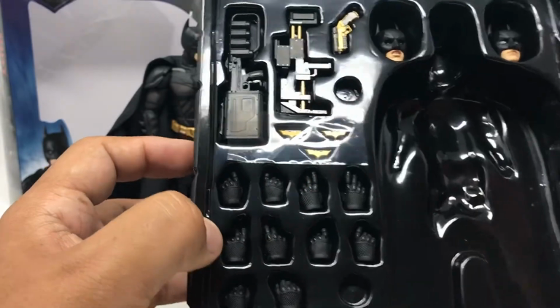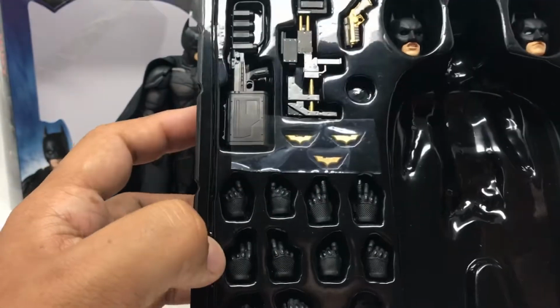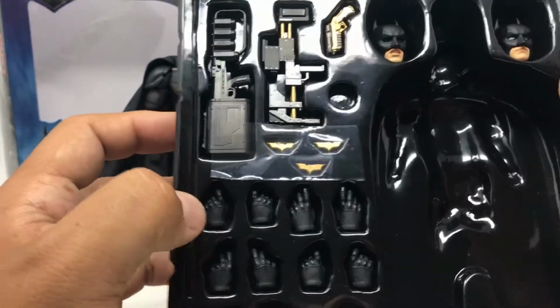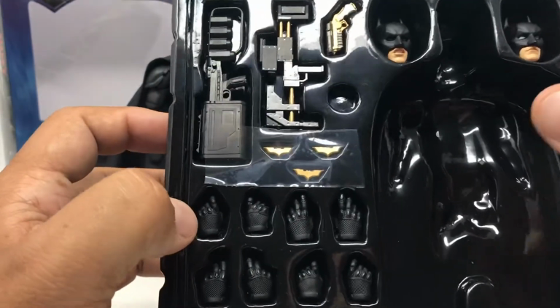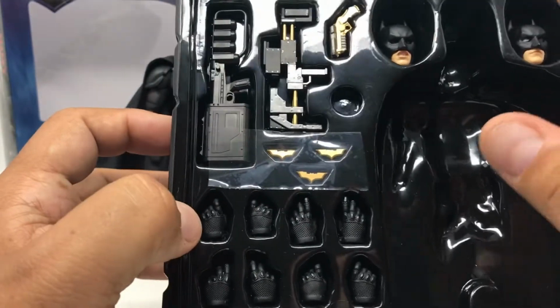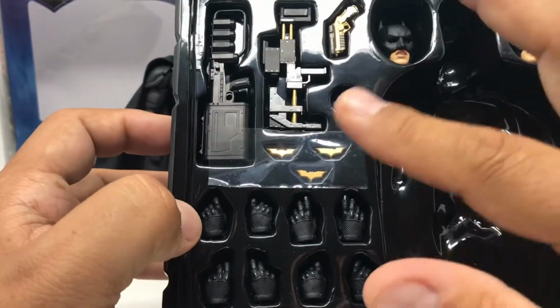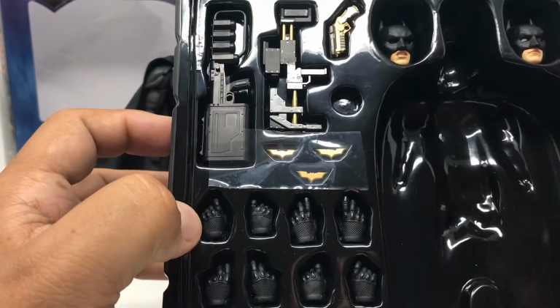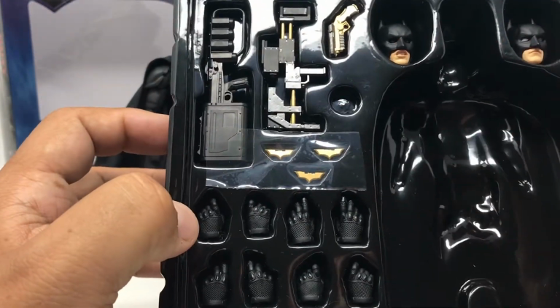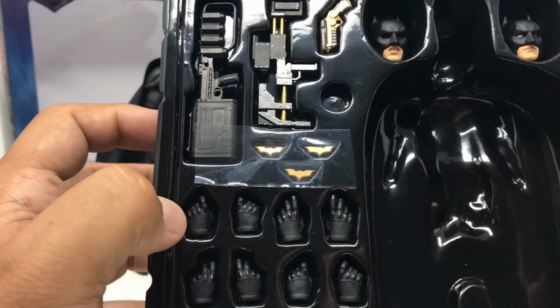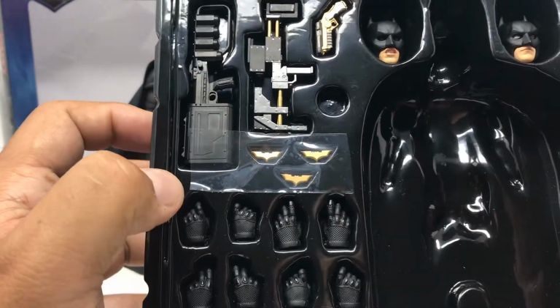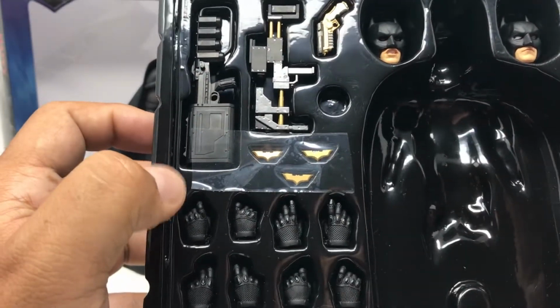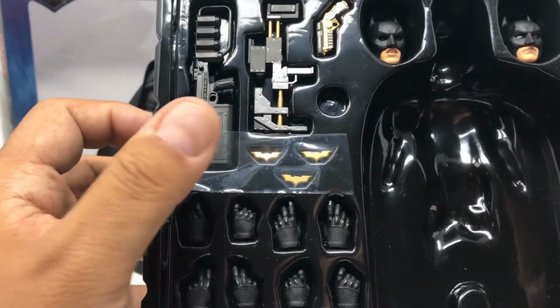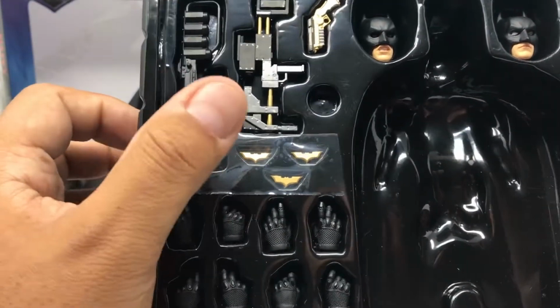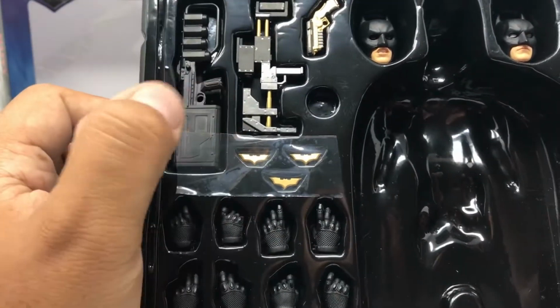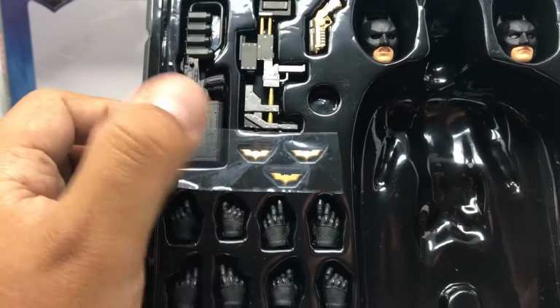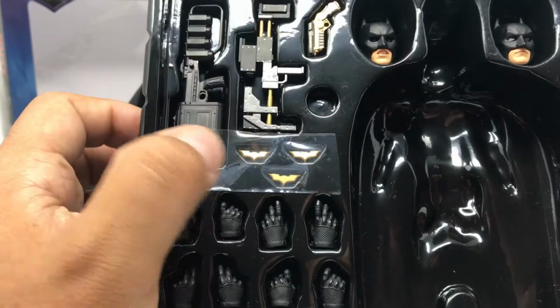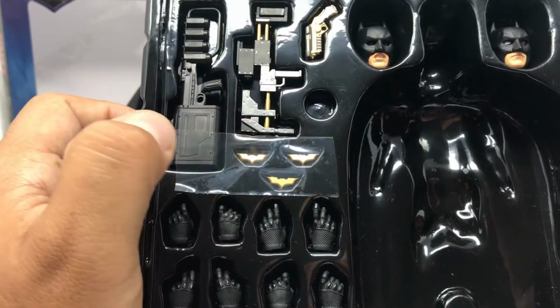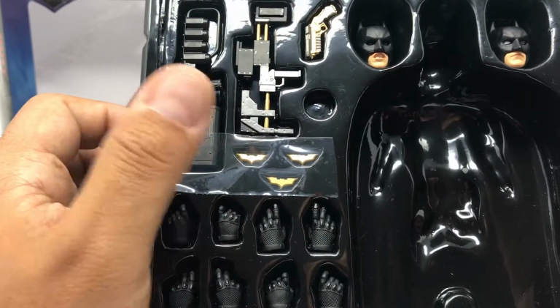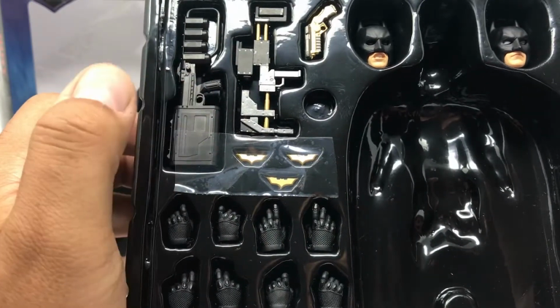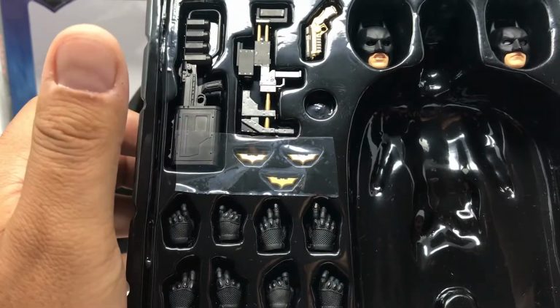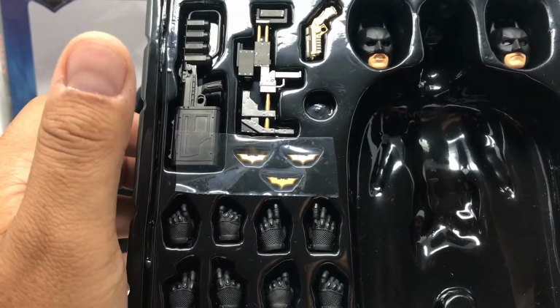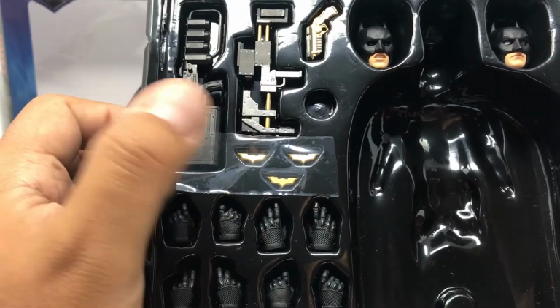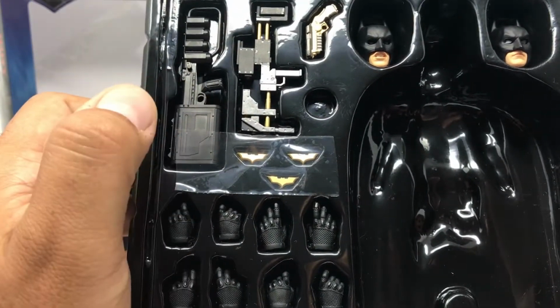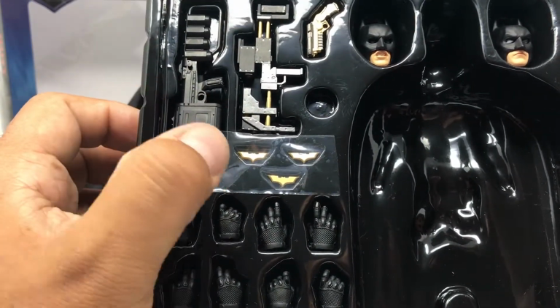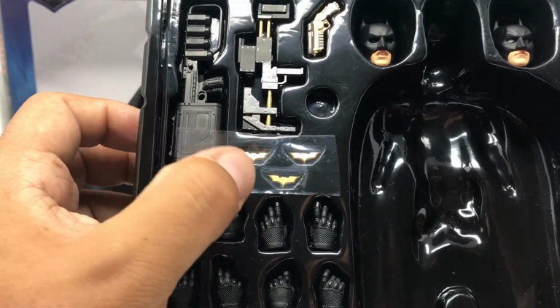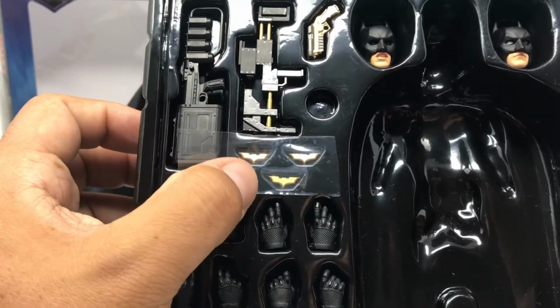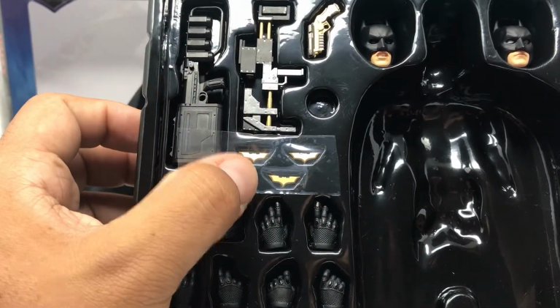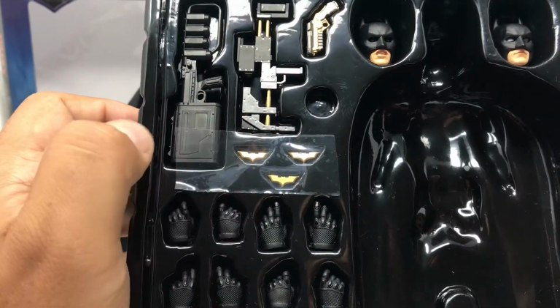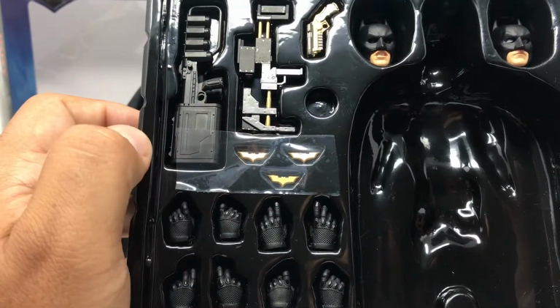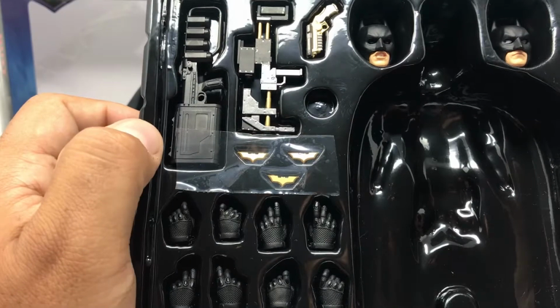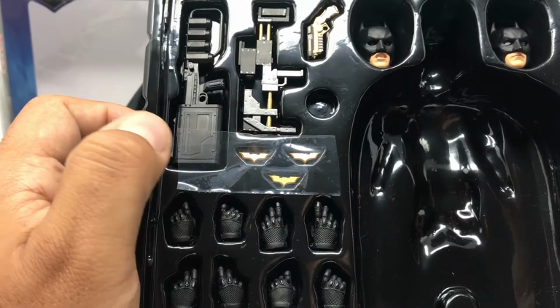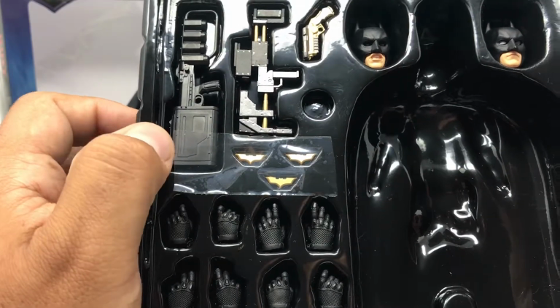As far as the guns and weapons, there are pretty much three sets of guns. These guns don't have any moving parts — they're pretty much standard. And of course you've got the three blades there.